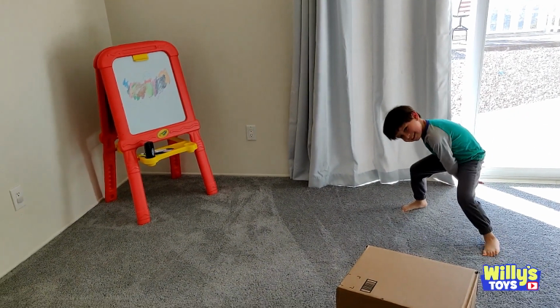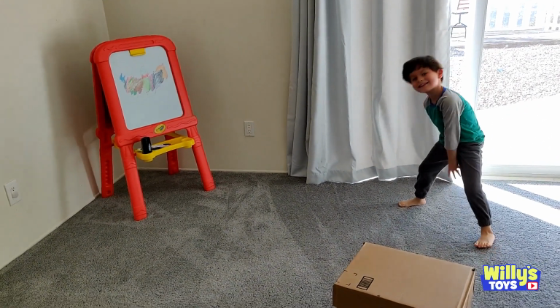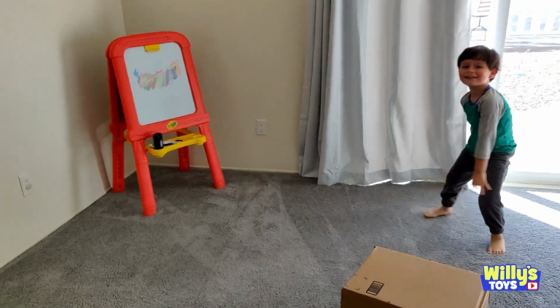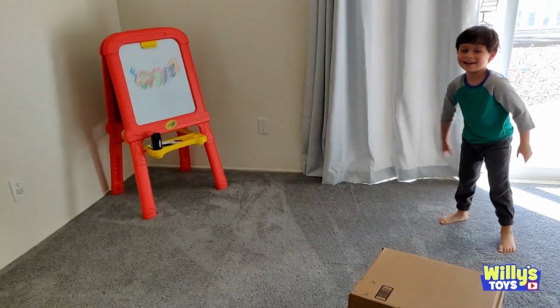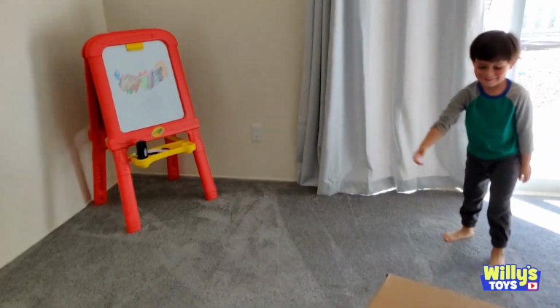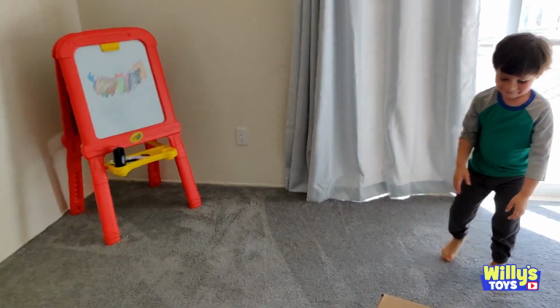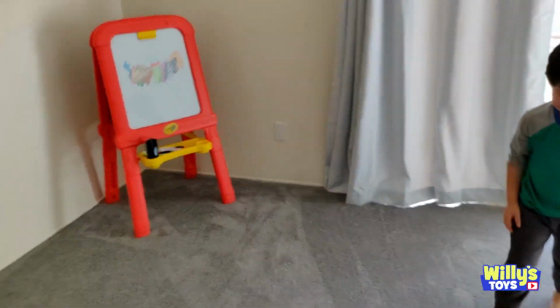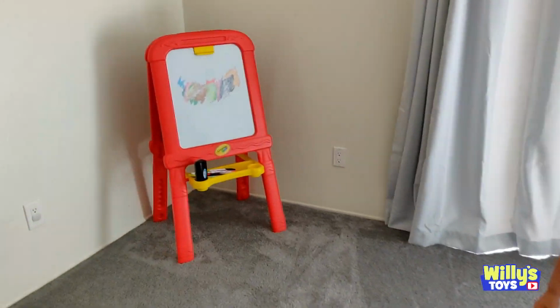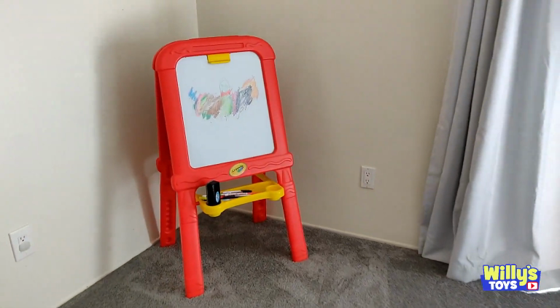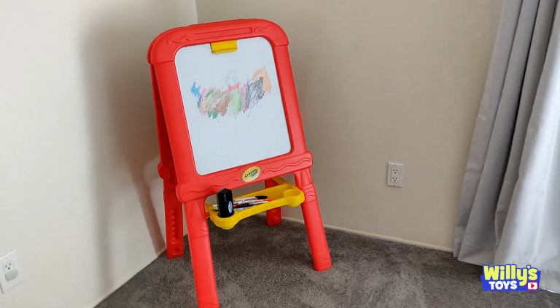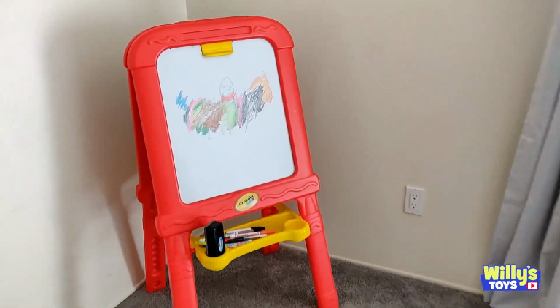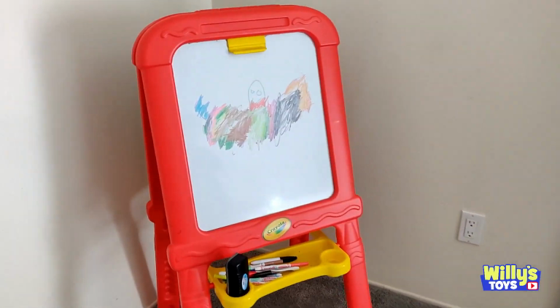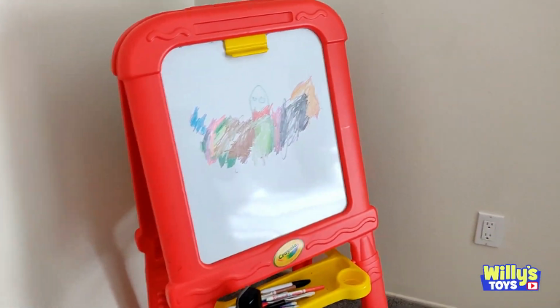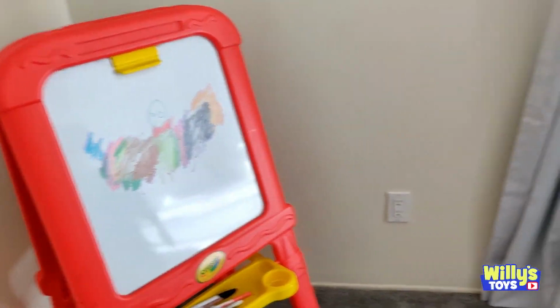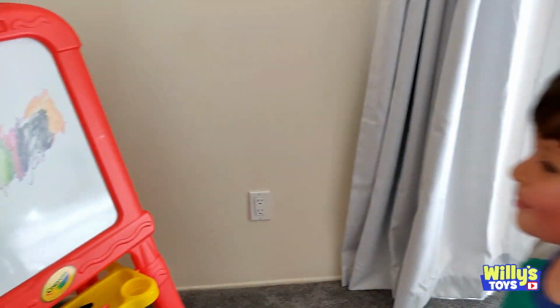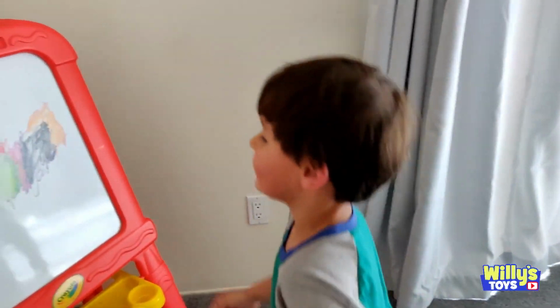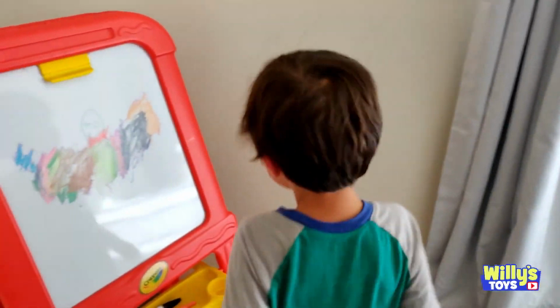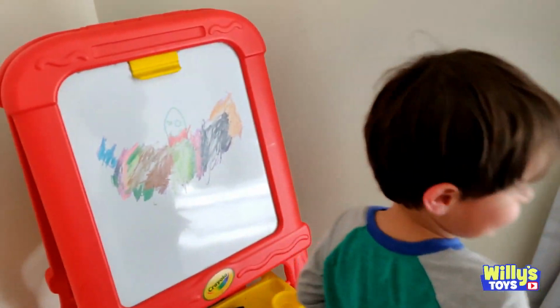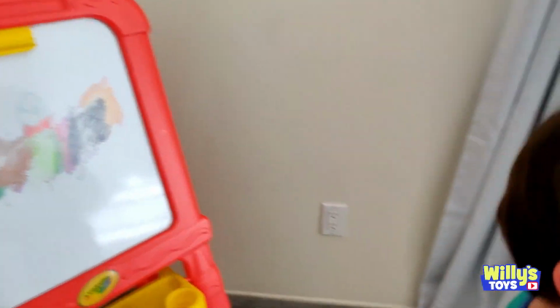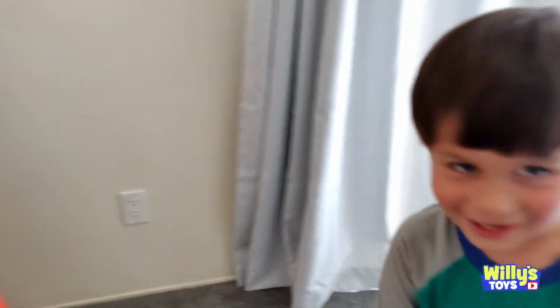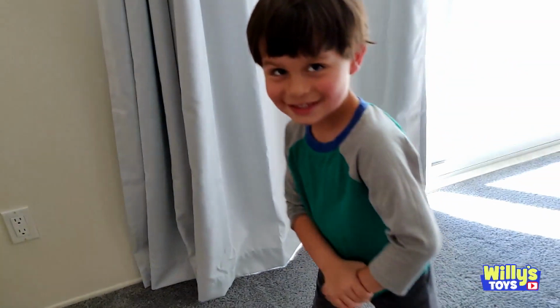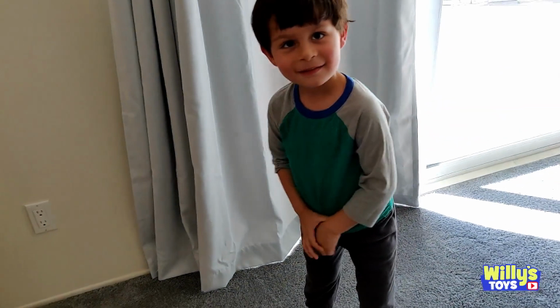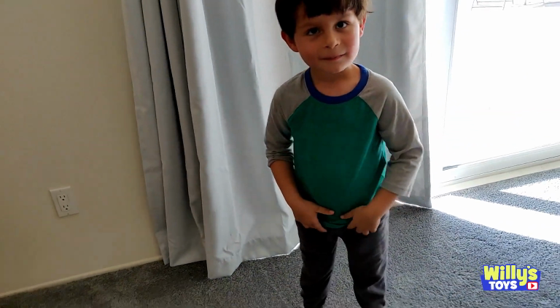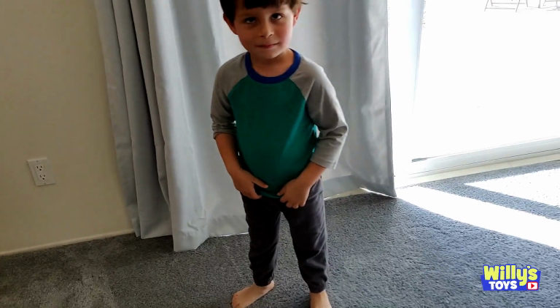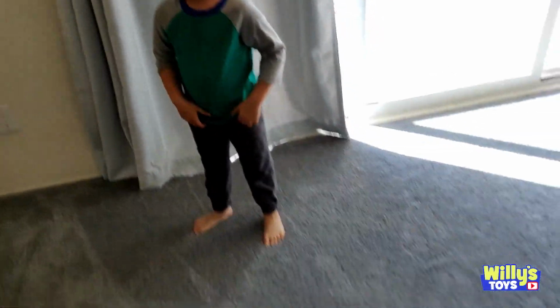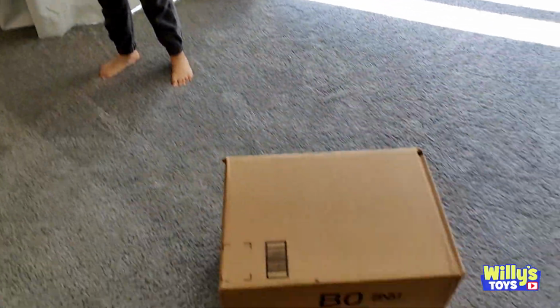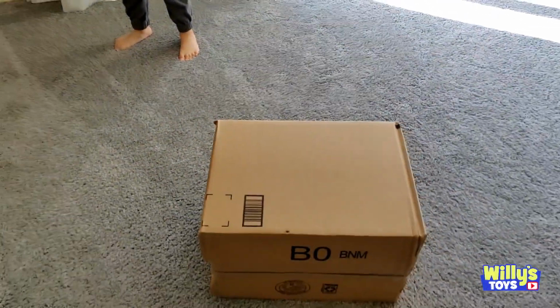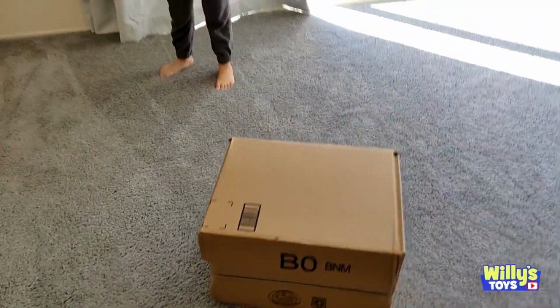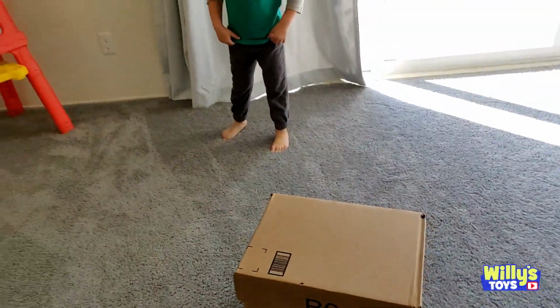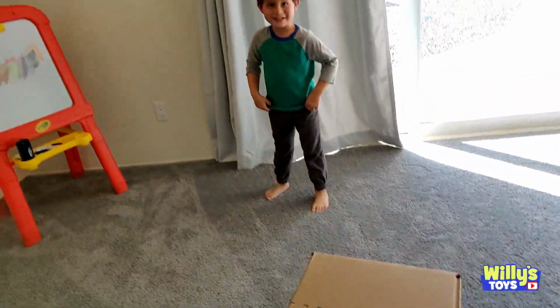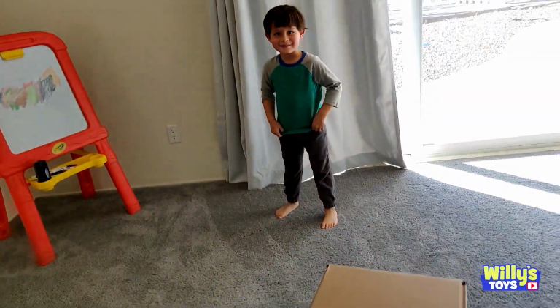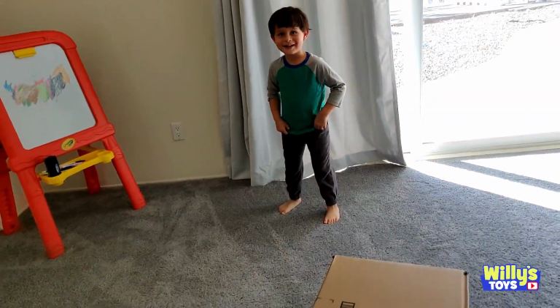Hey Will. Hey. What did you draw? A bat. Why'd you draw a bat? Because I love bats. I got you a surprise. Or is this a surprise?